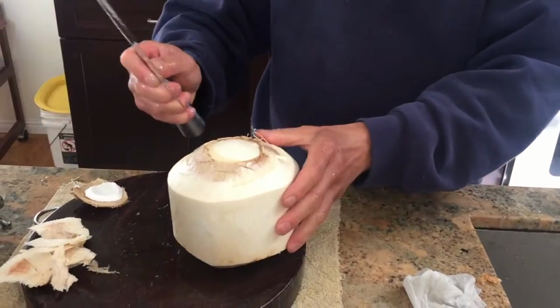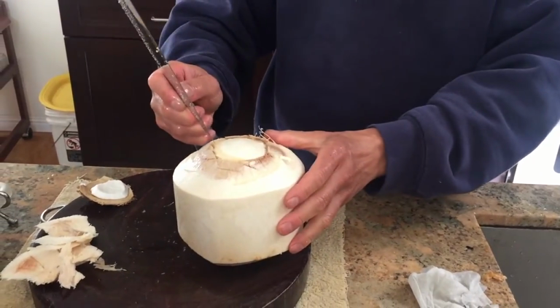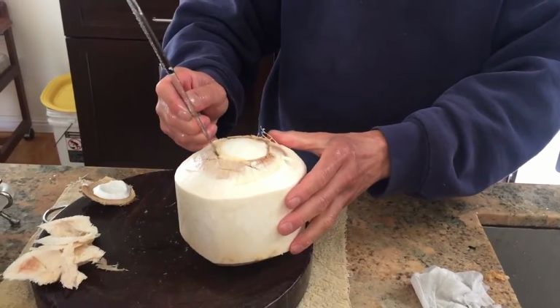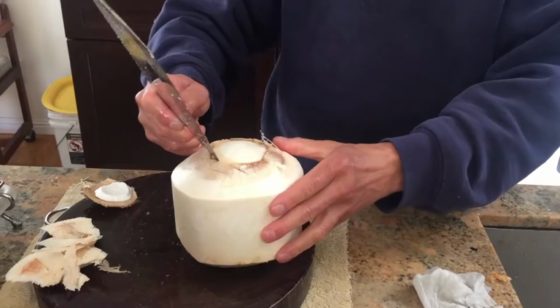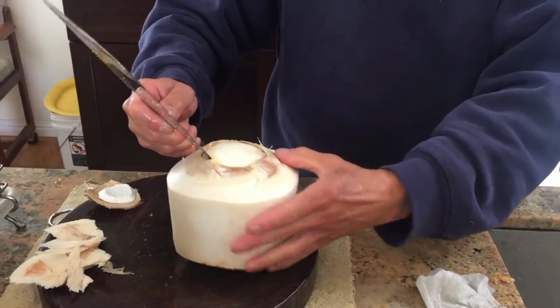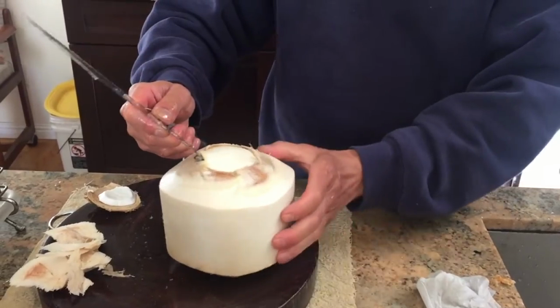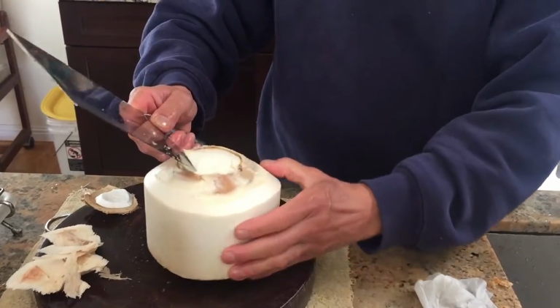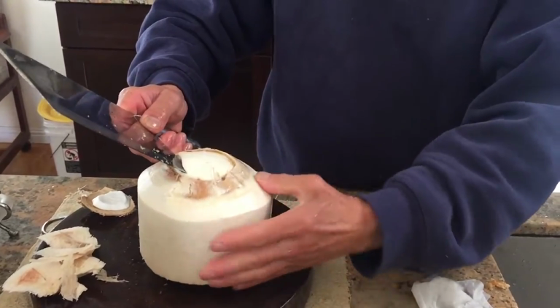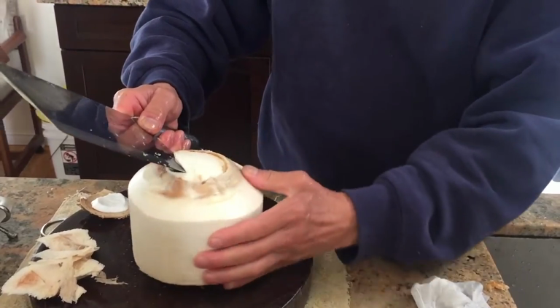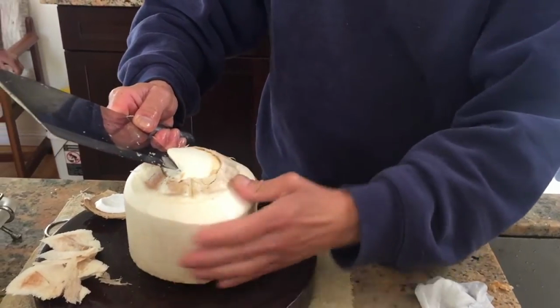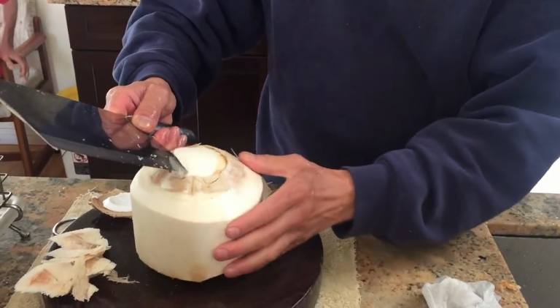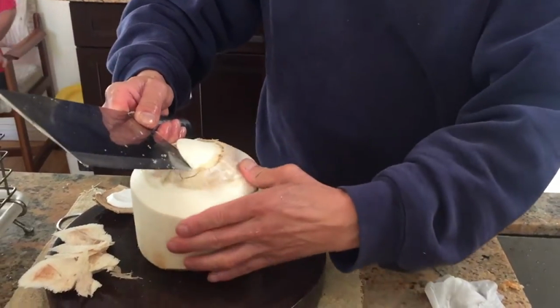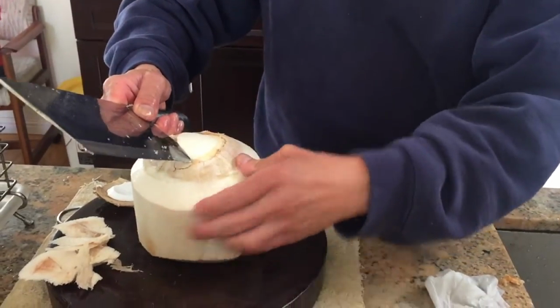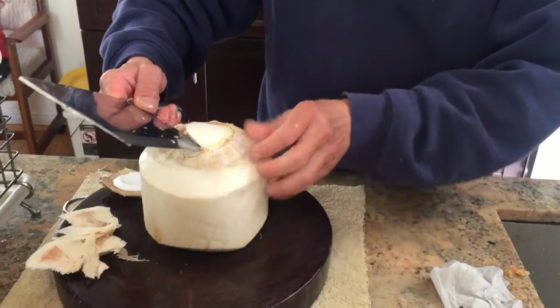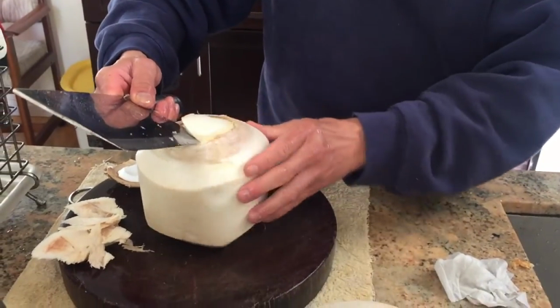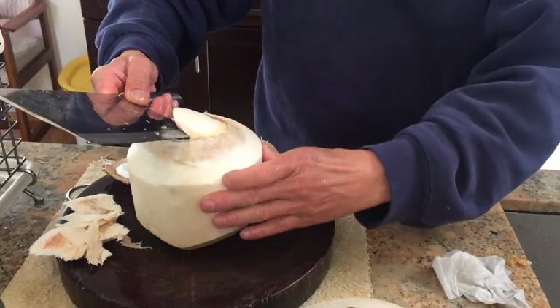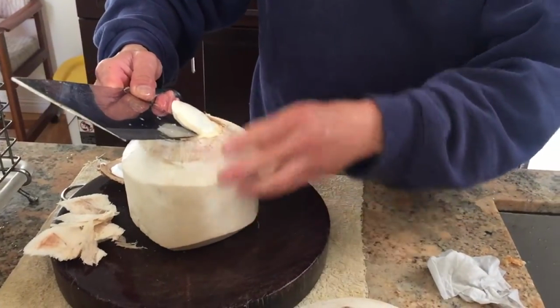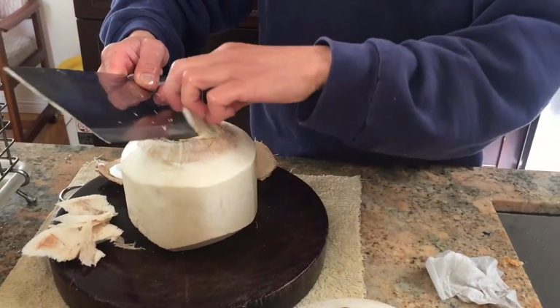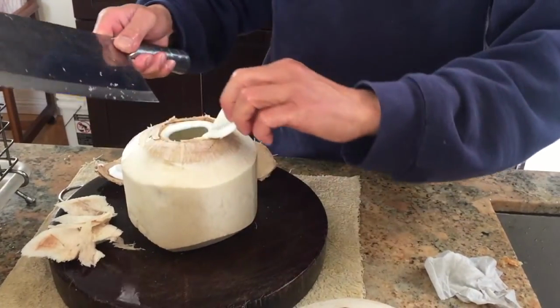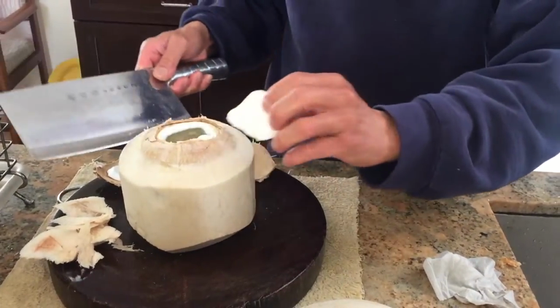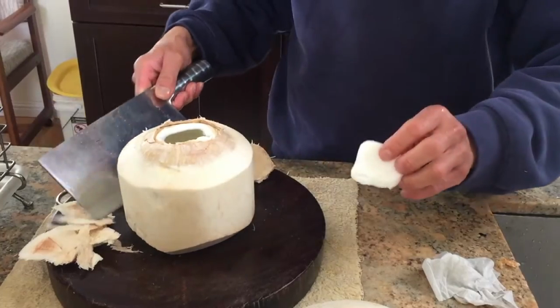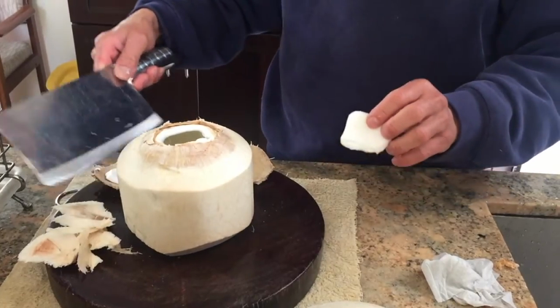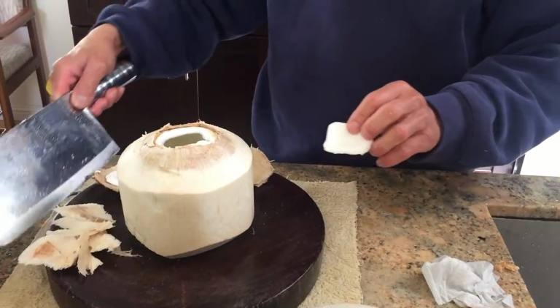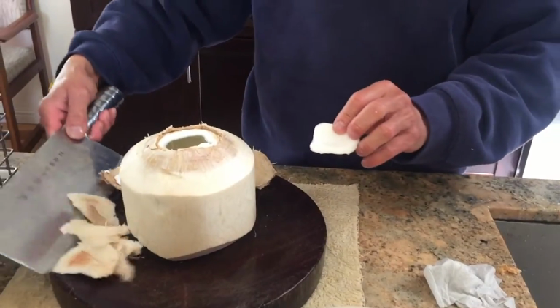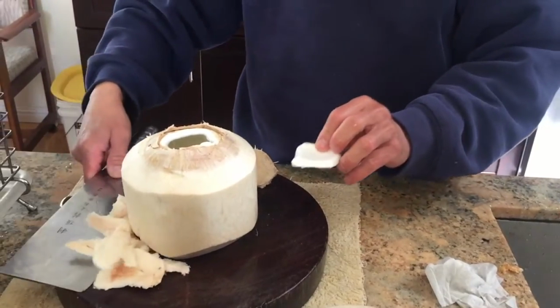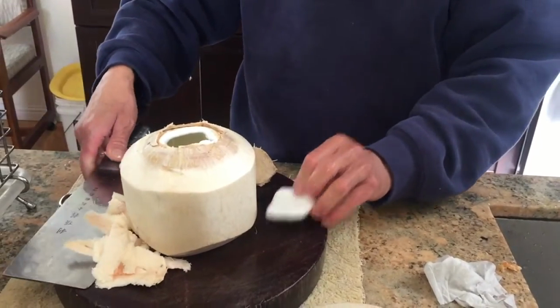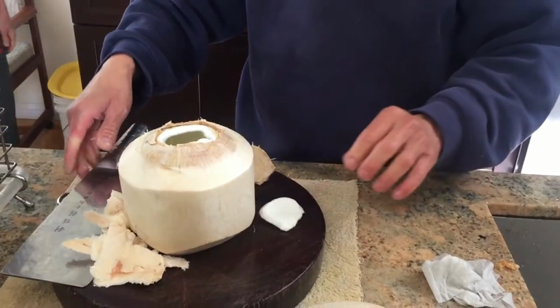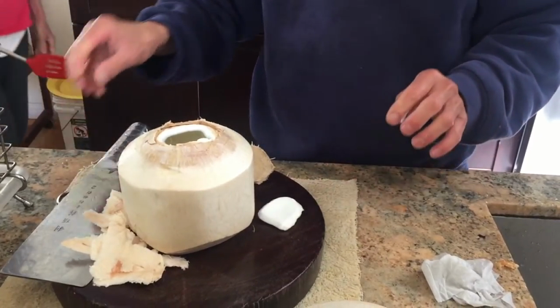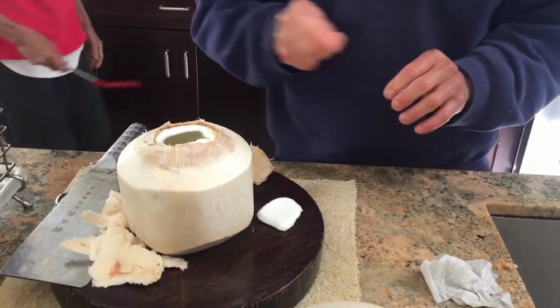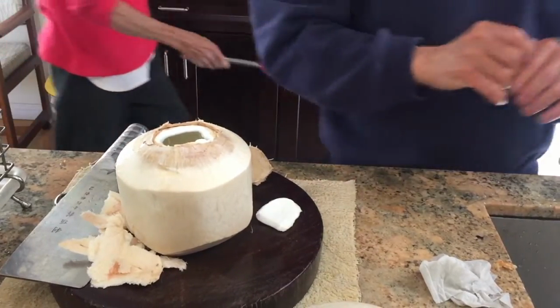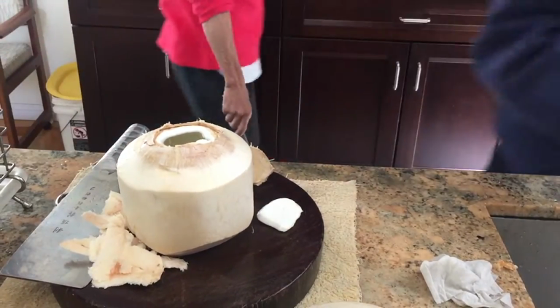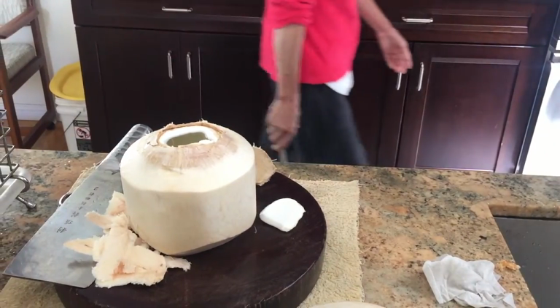And now you scalp the meat off until you have an opening. And now you have the opened coconut. Cheers.